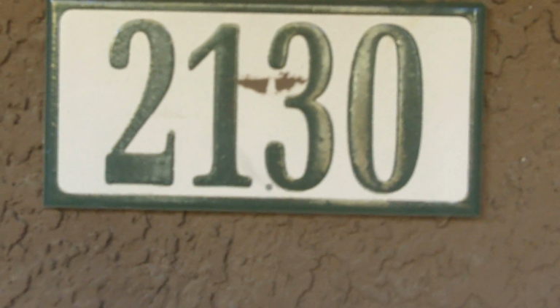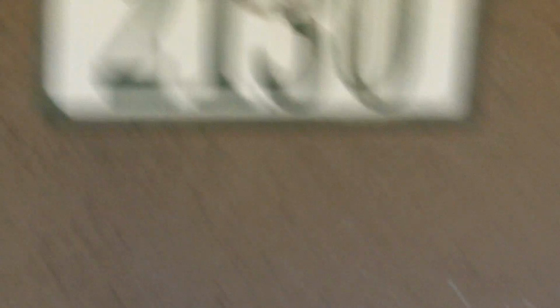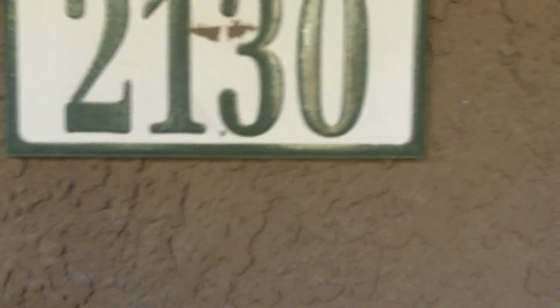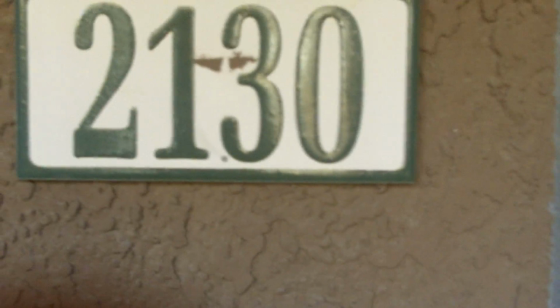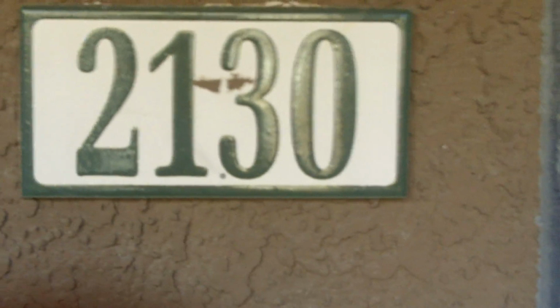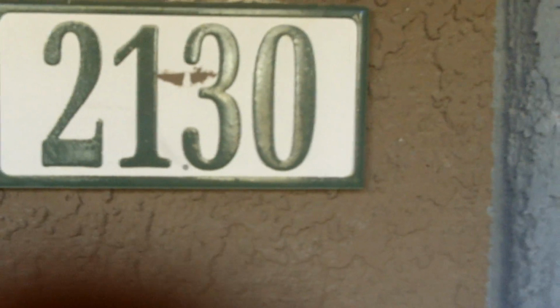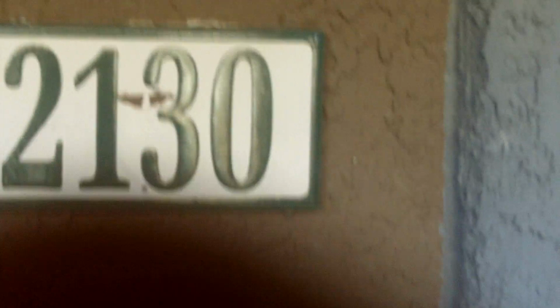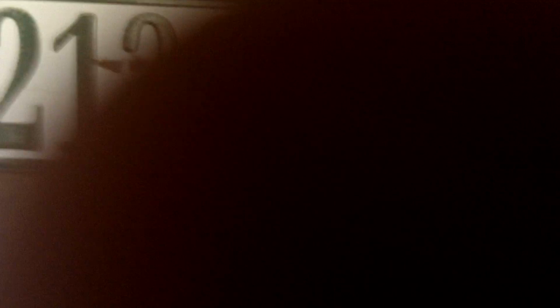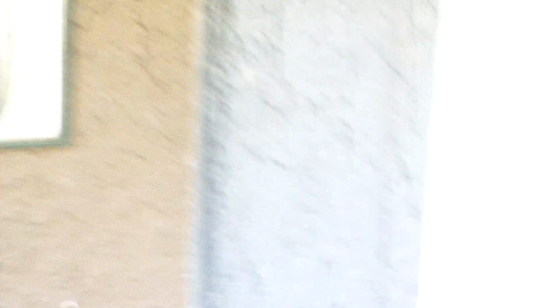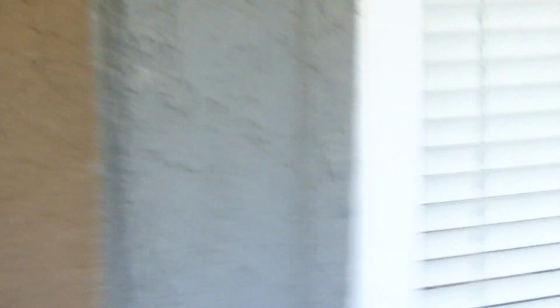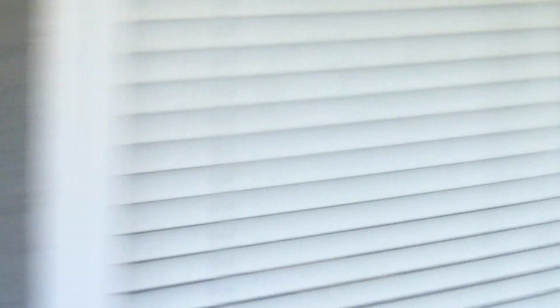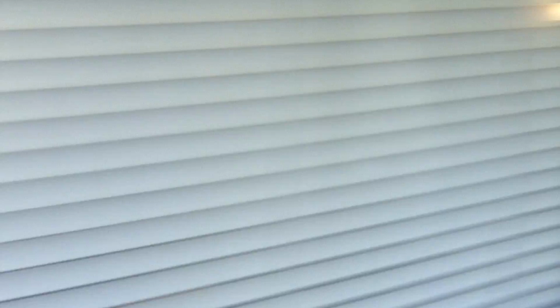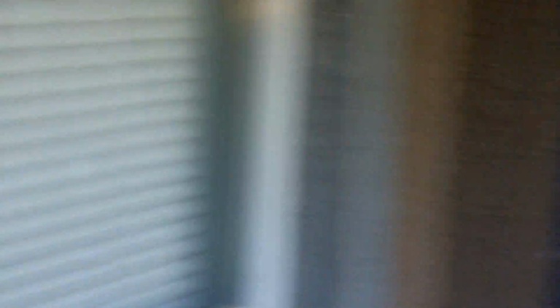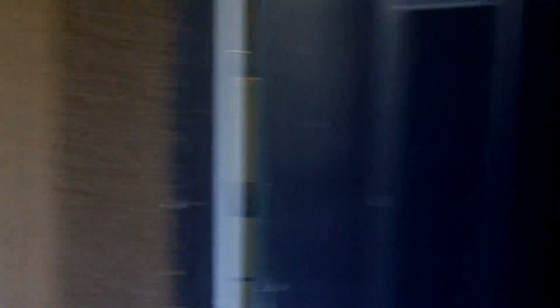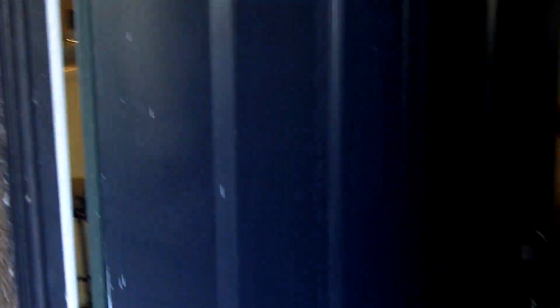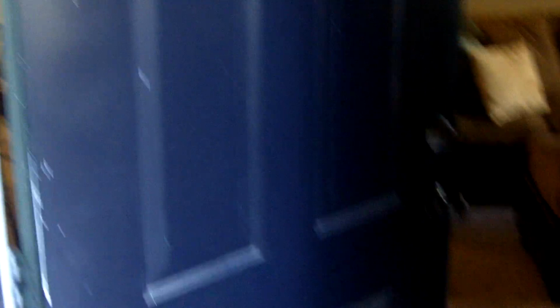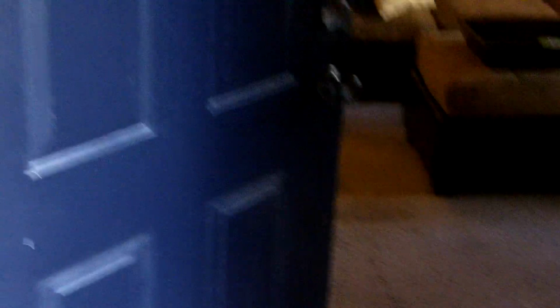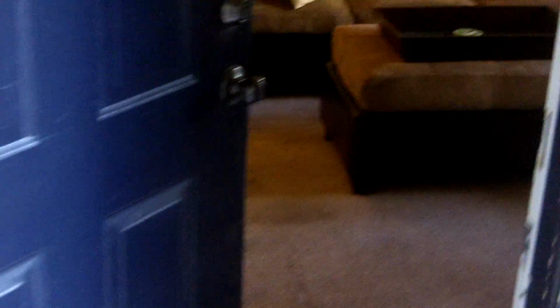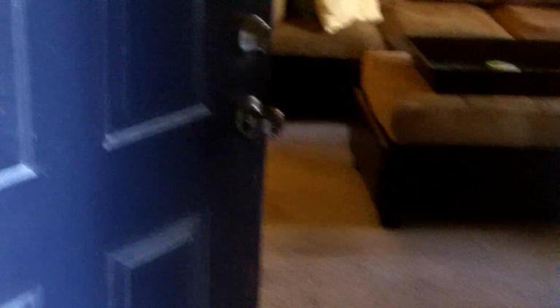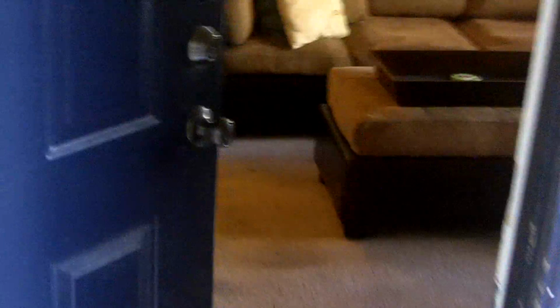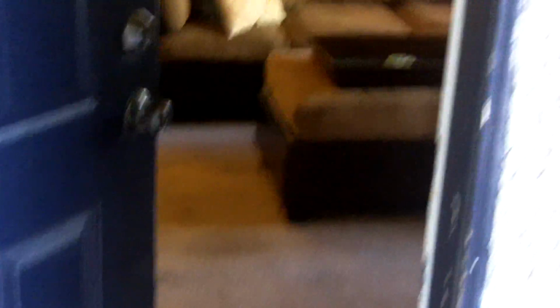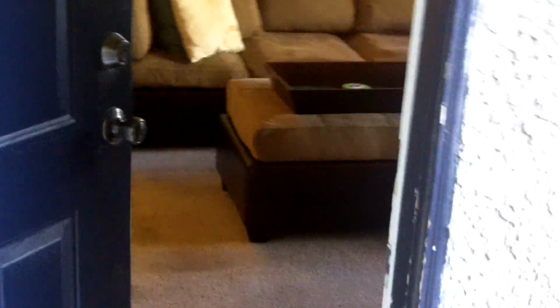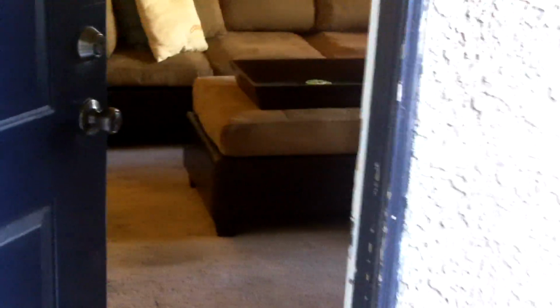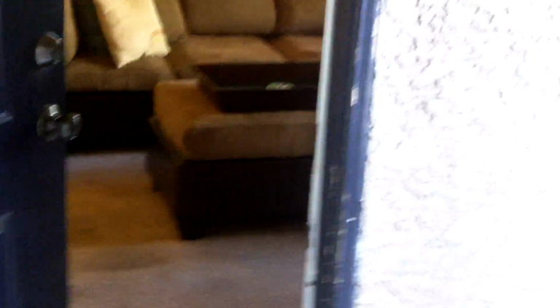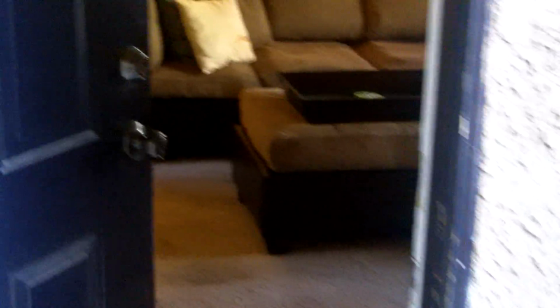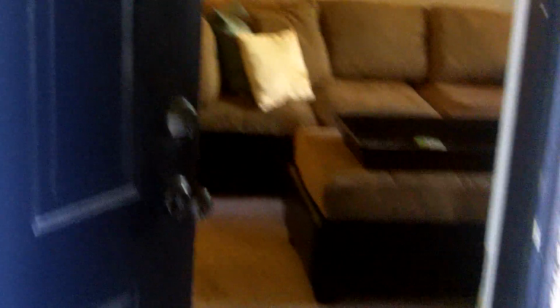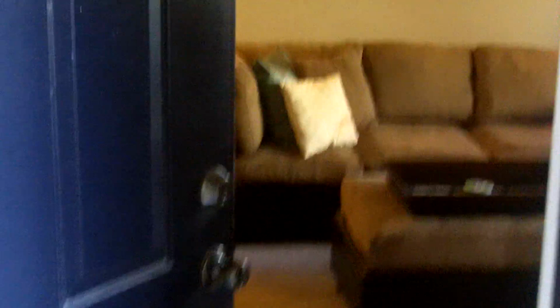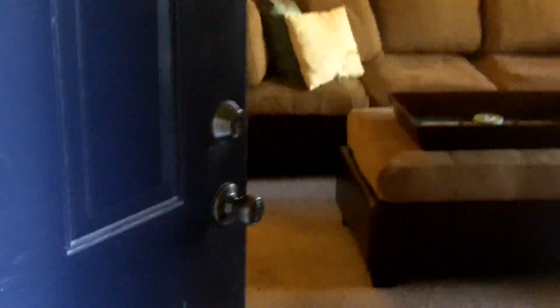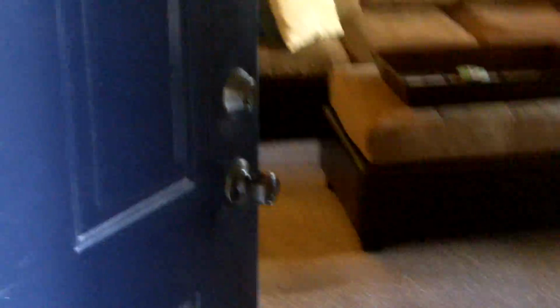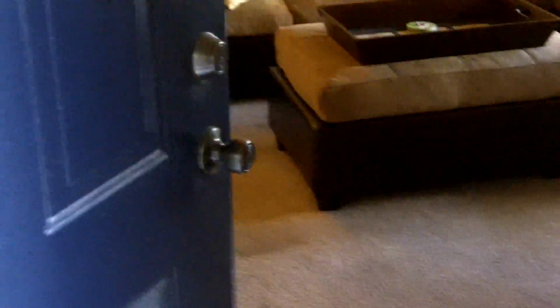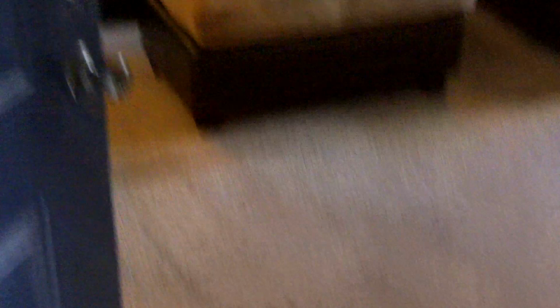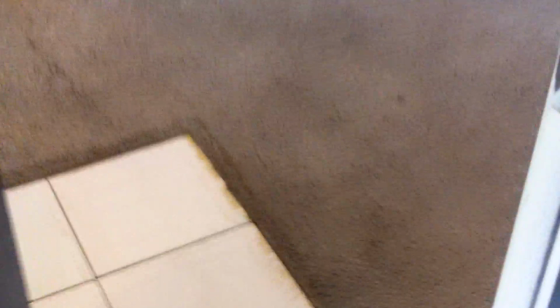Hi, Brian Clare here. I'm at unit 2130 at 555 East Silverado — an upstairs unit, not too far from the one we looked at the other day.